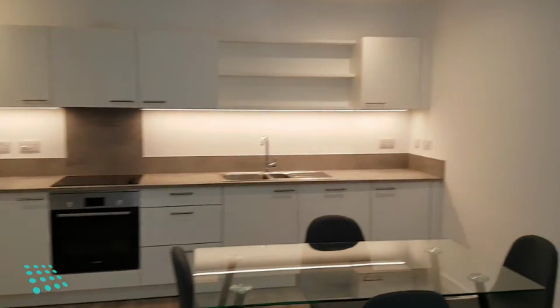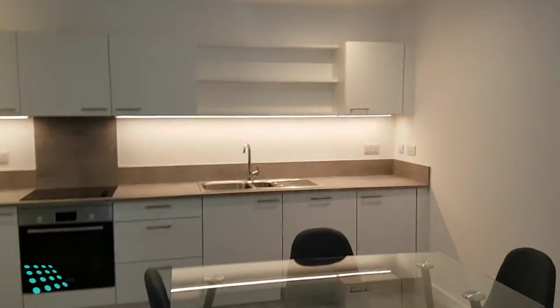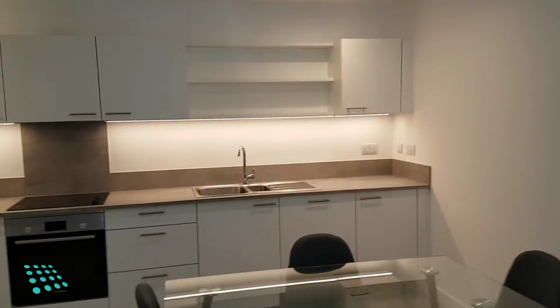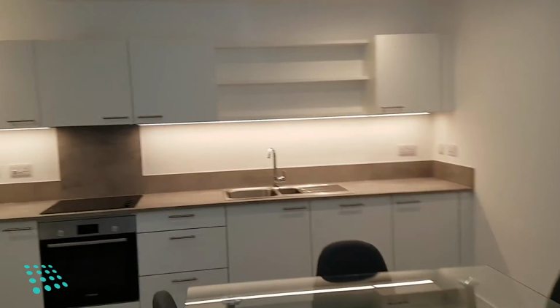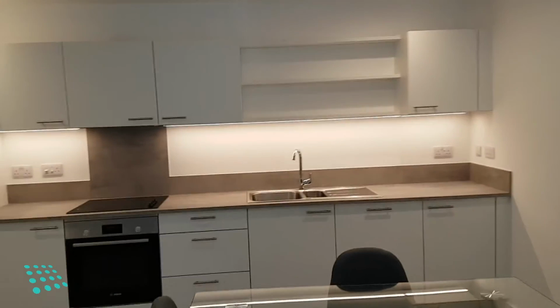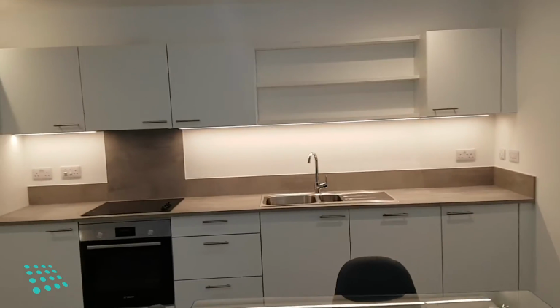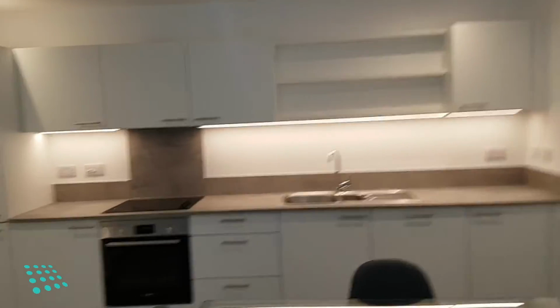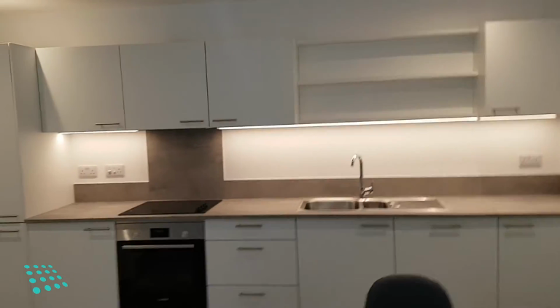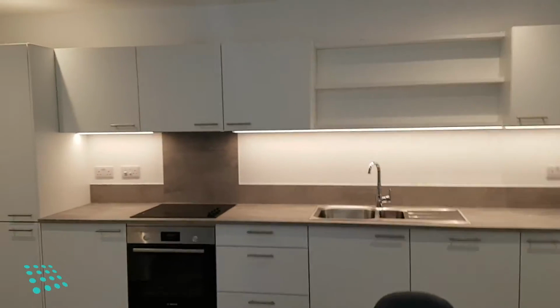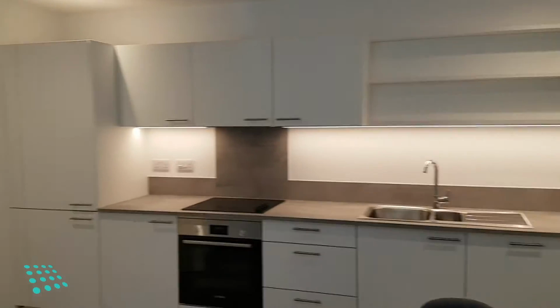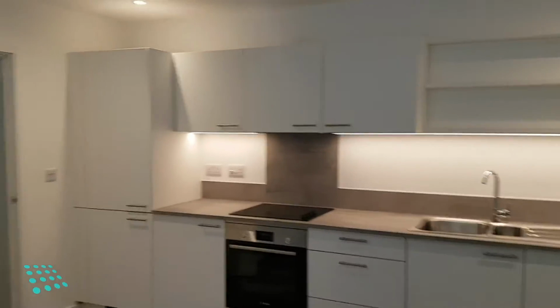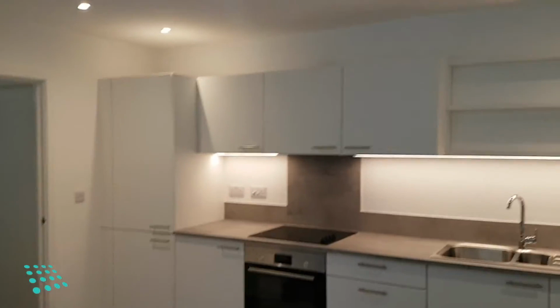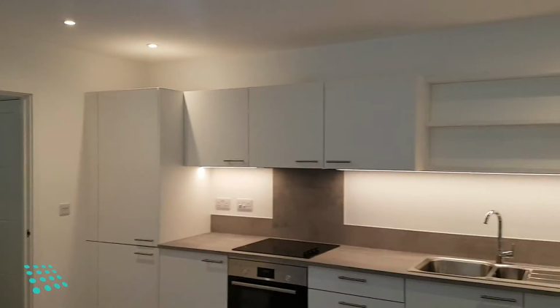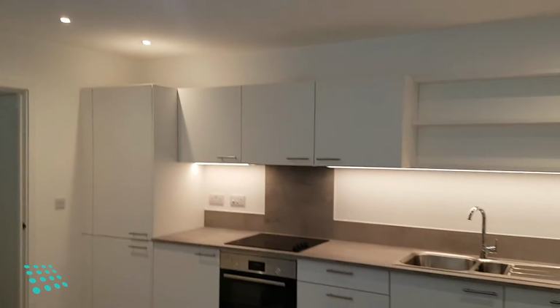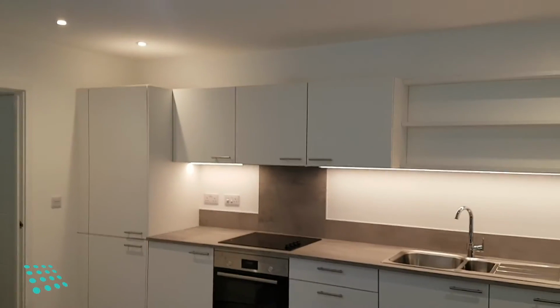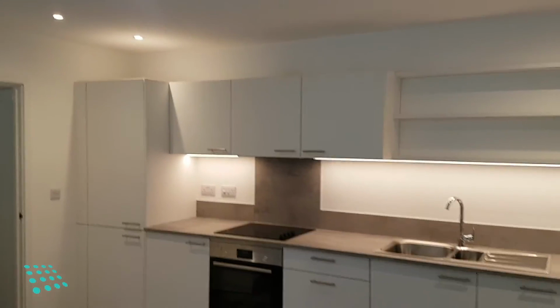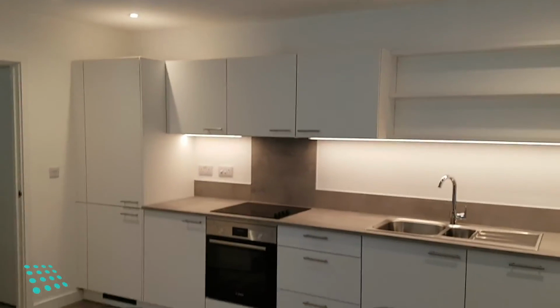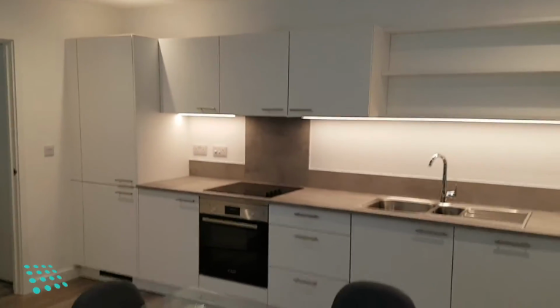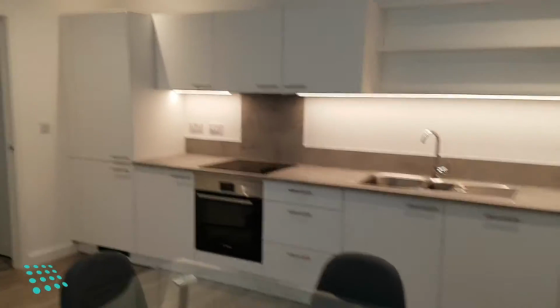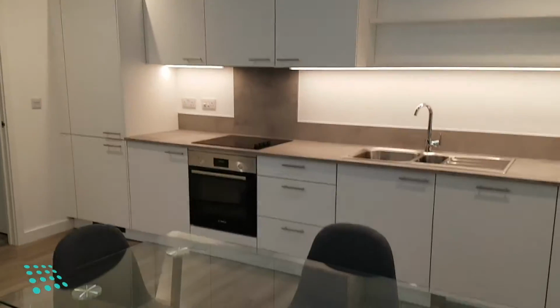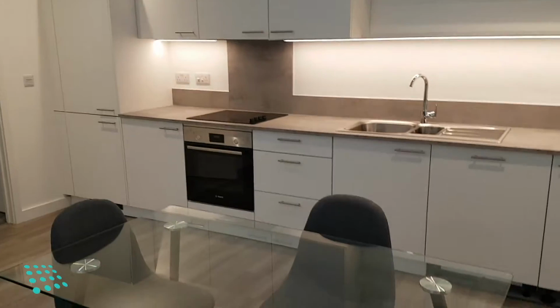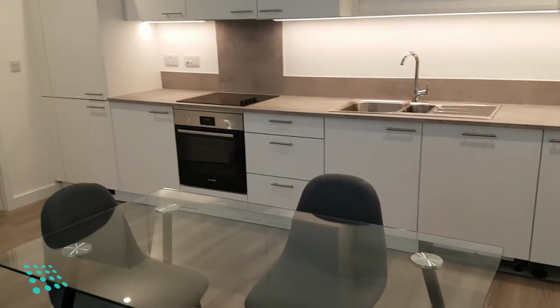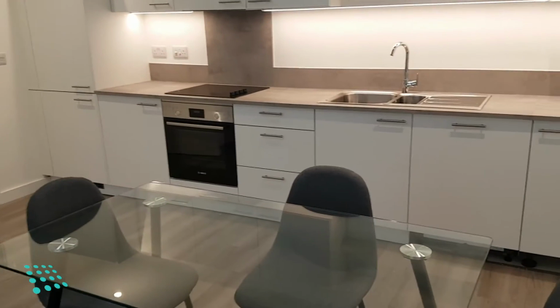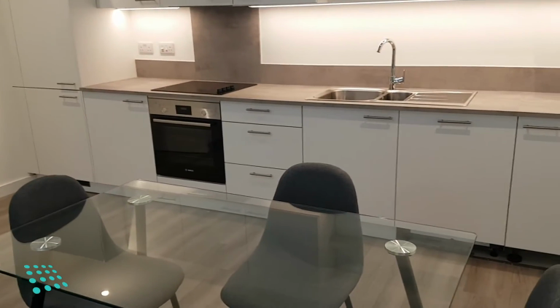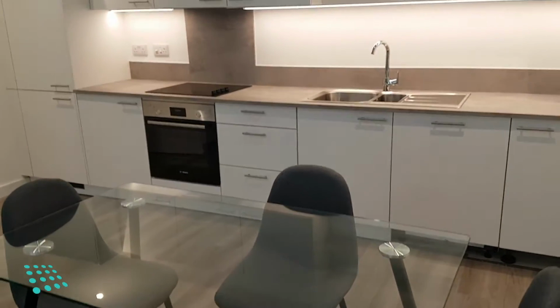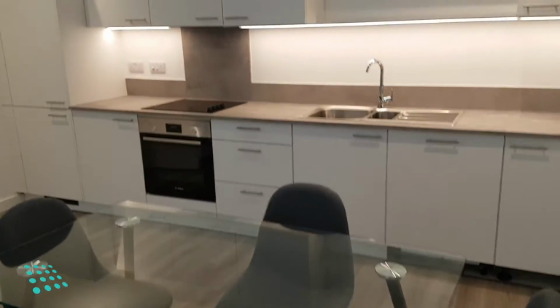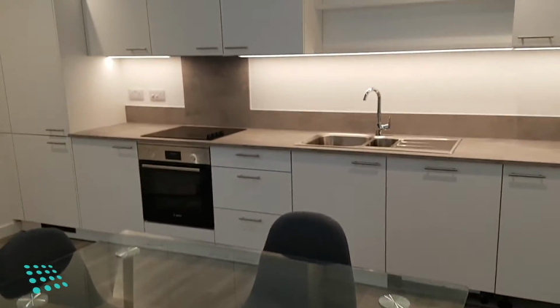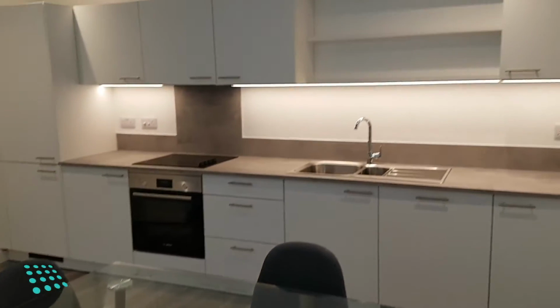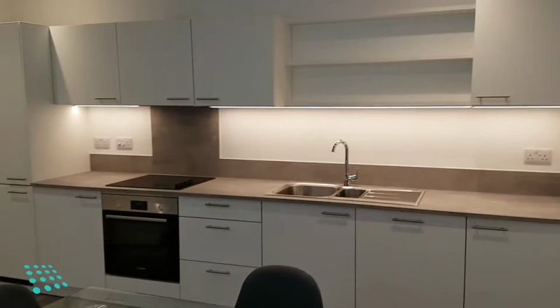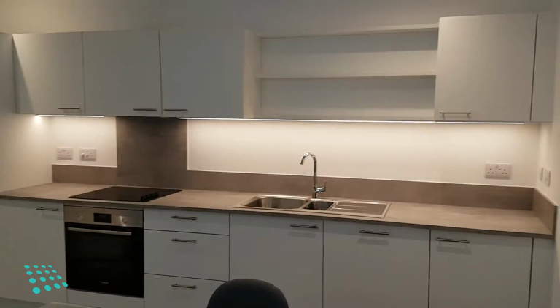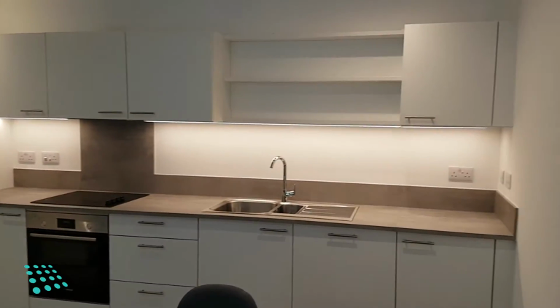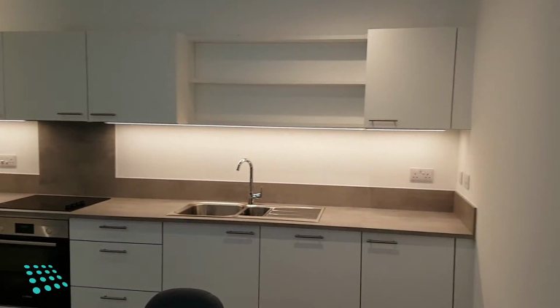The kitchen is well fitted and includes an integrated fridge freezer, full-size dishwasher, and cooker hub extractor.